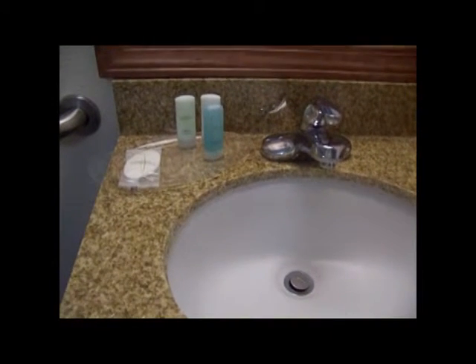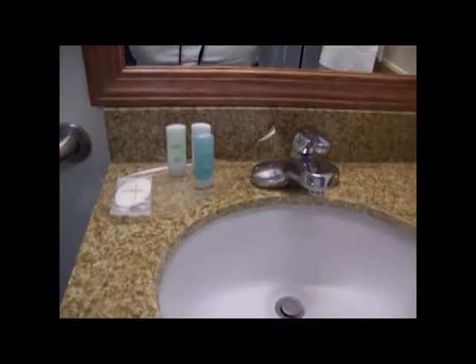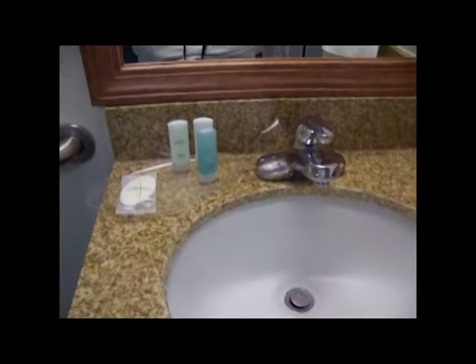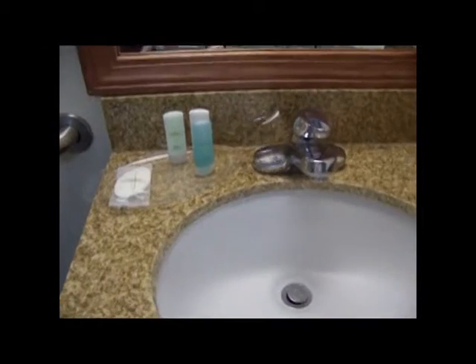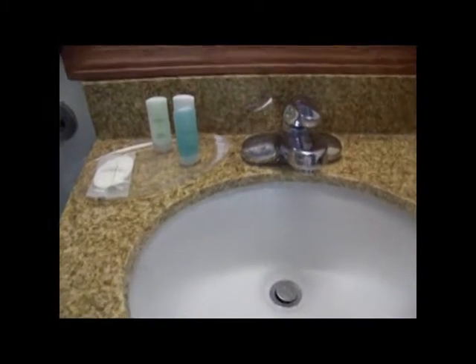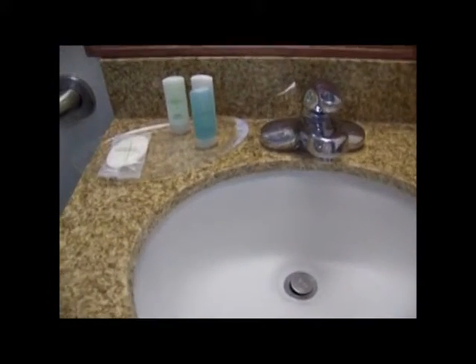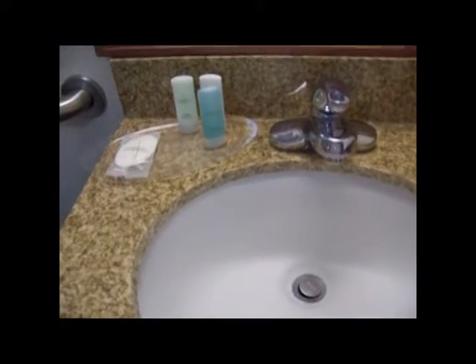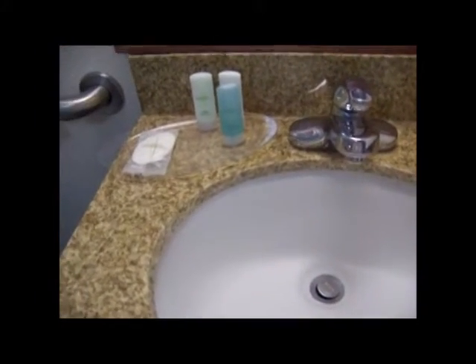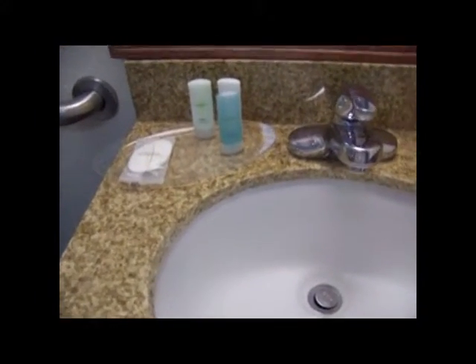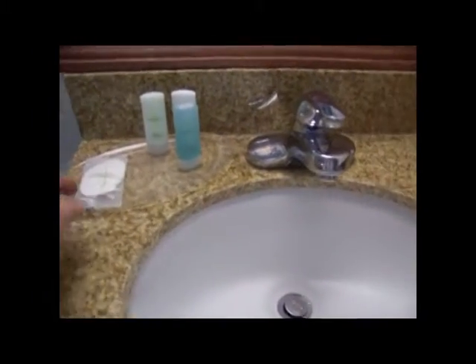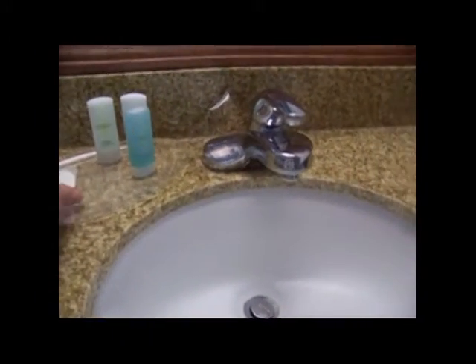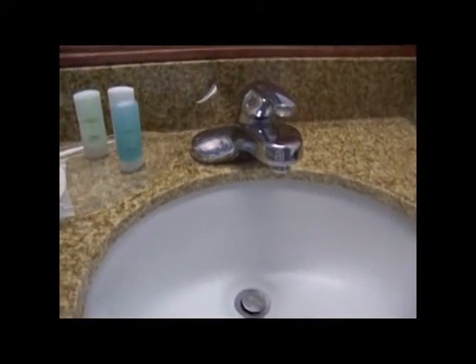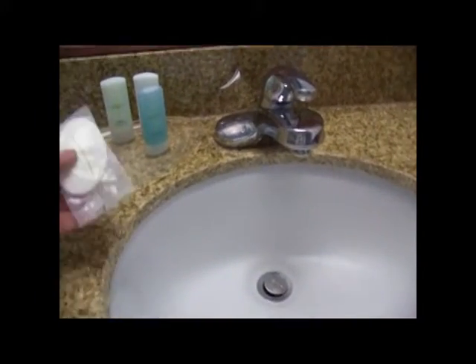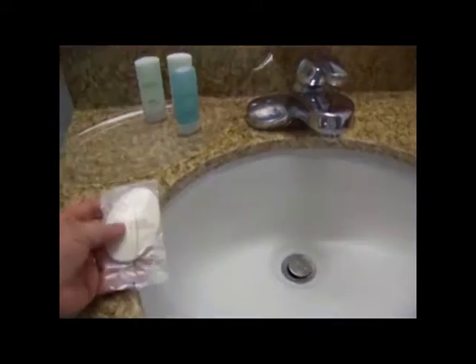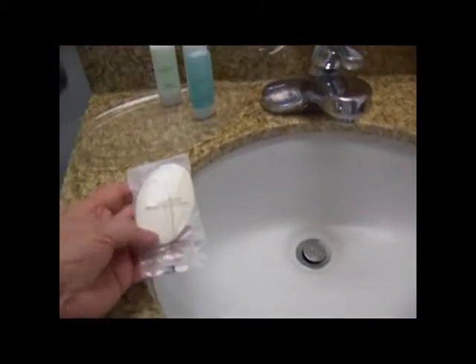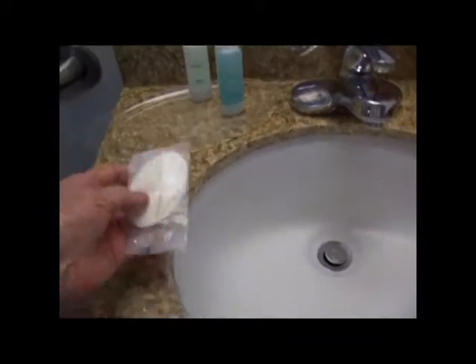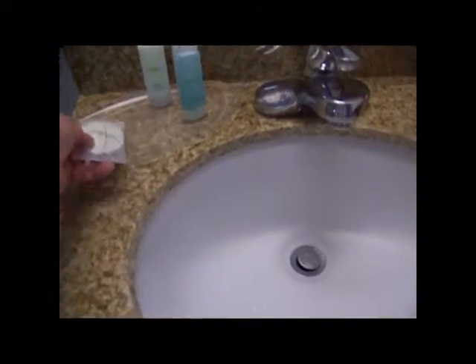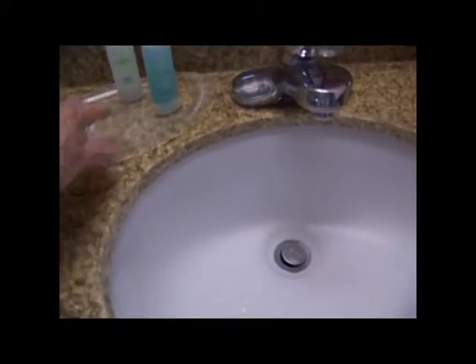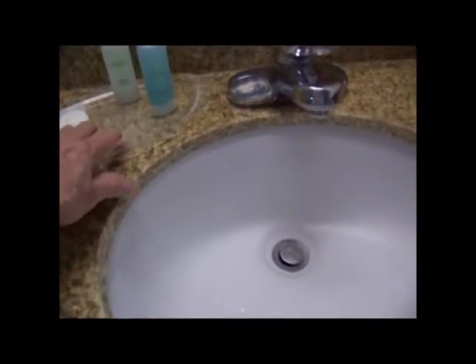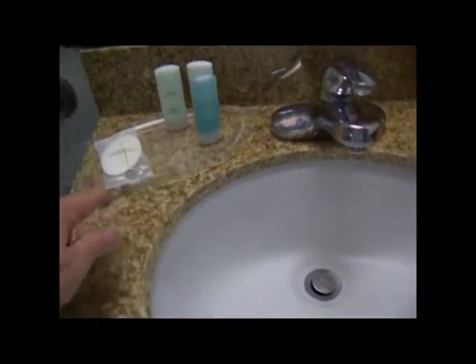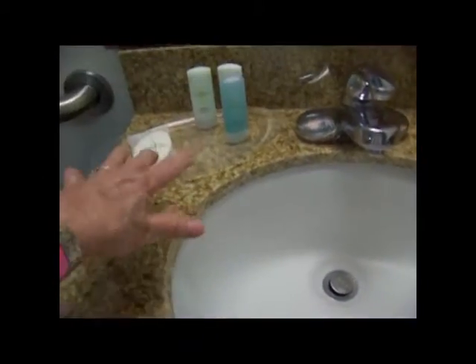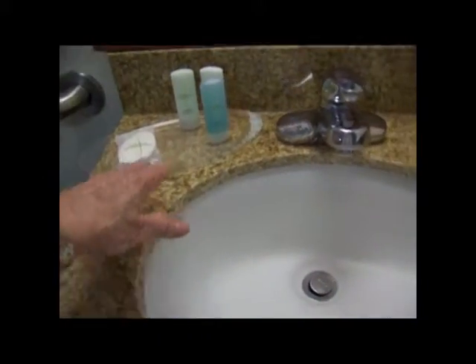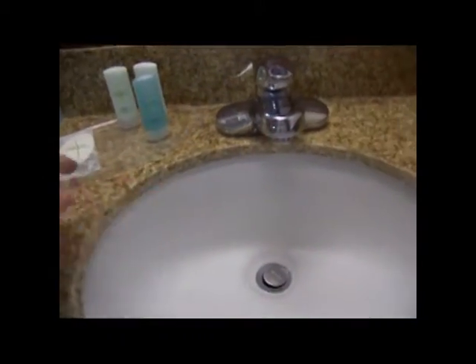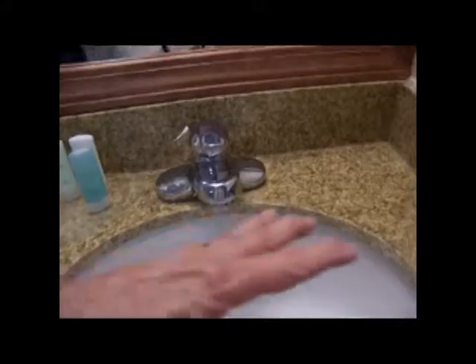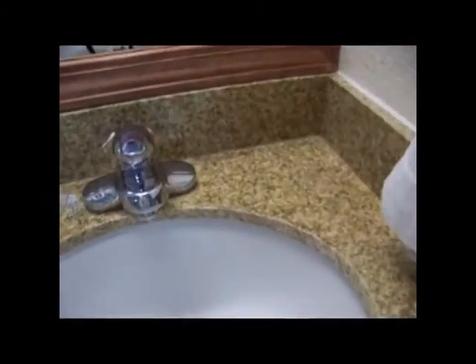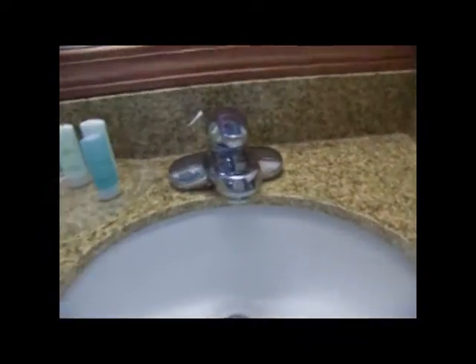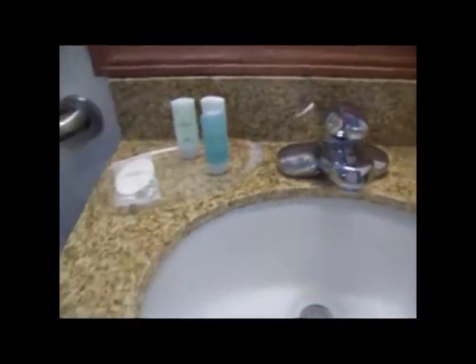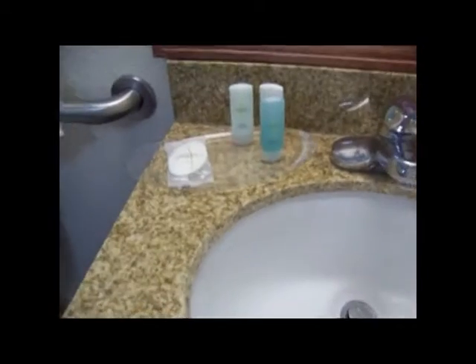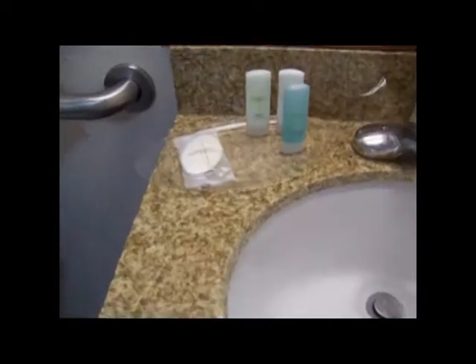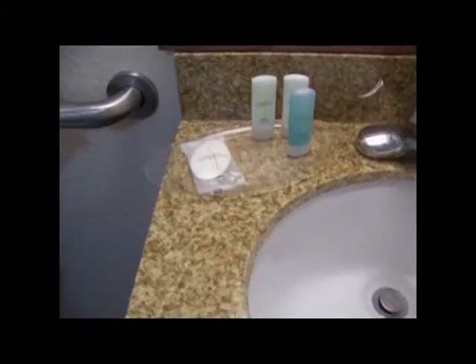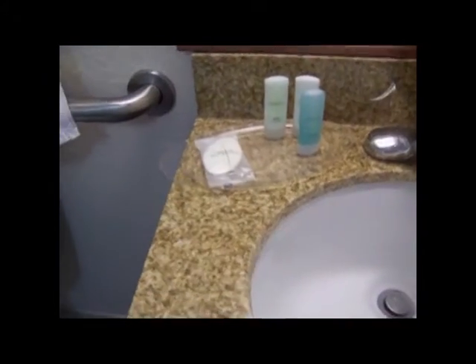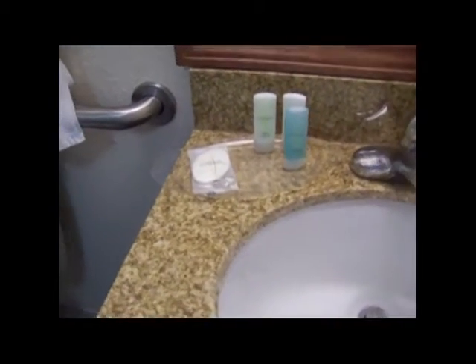Okay, we've checked into the hotel, and as usual, there's just a little bar of soap, and it's on a flat tray. And when that gets wet, there's really no place to put it, and it gets soft. So here's what I do.